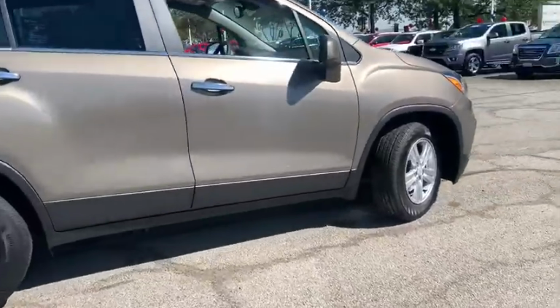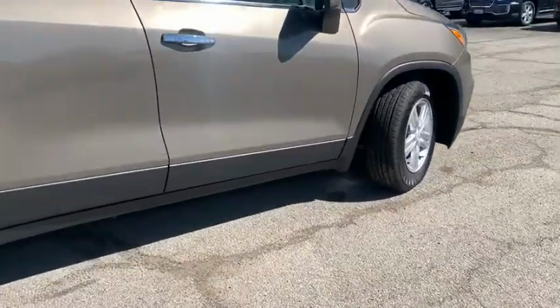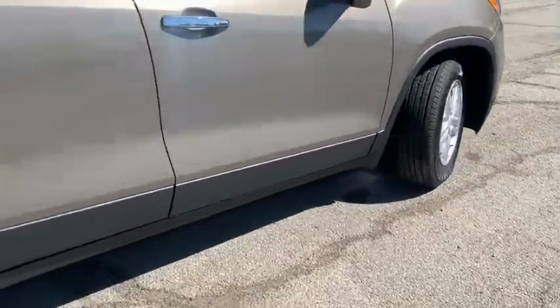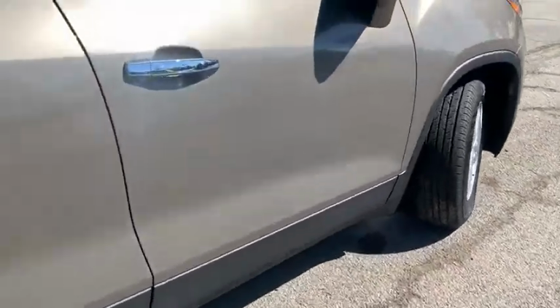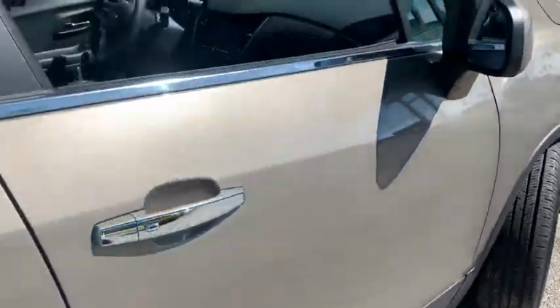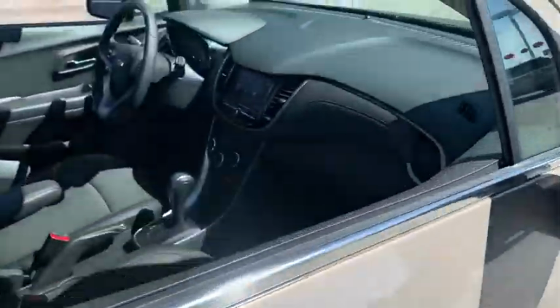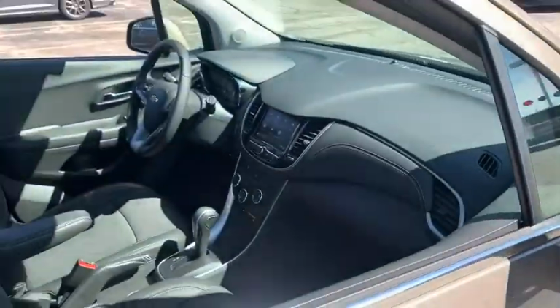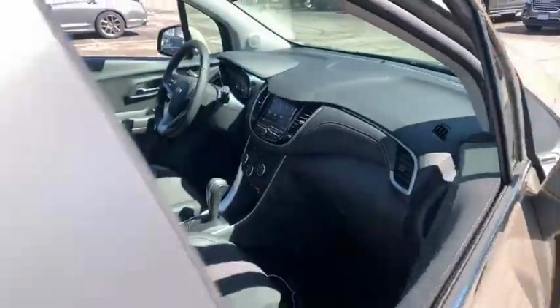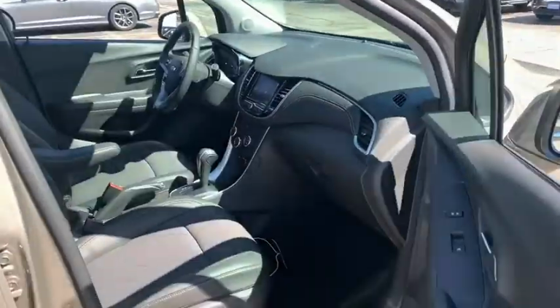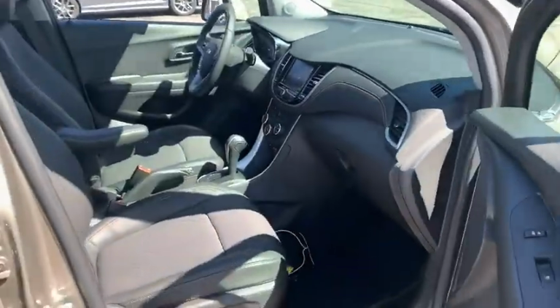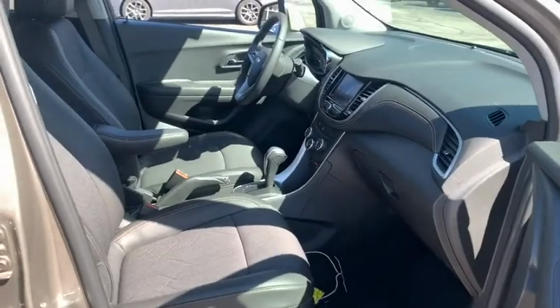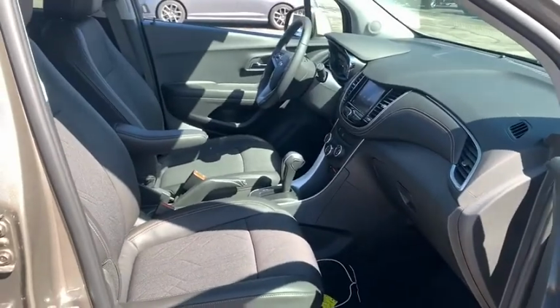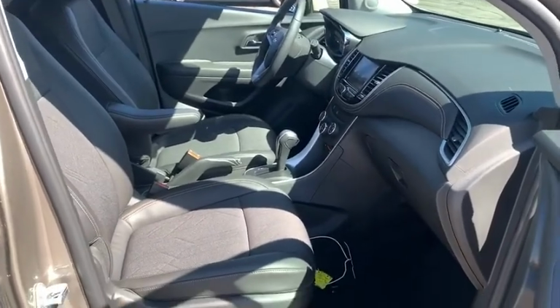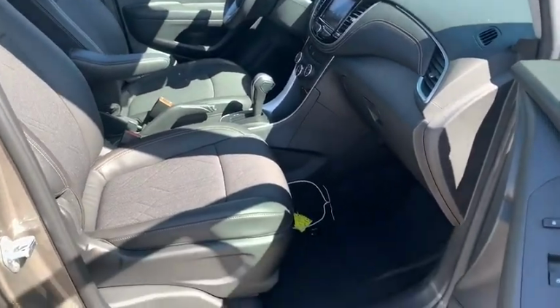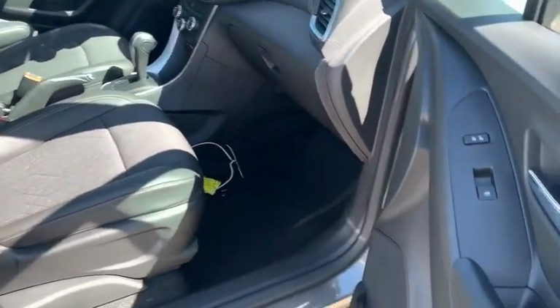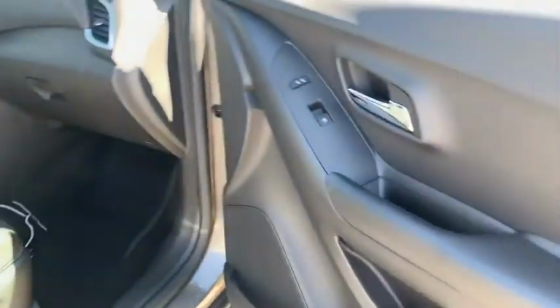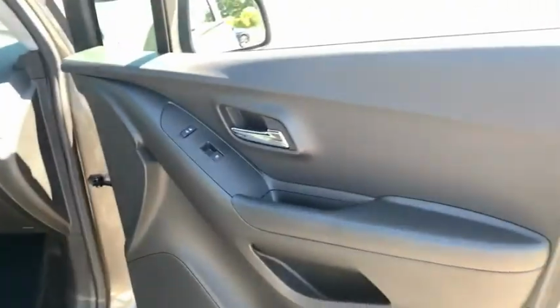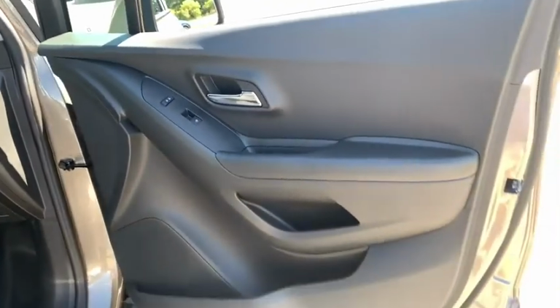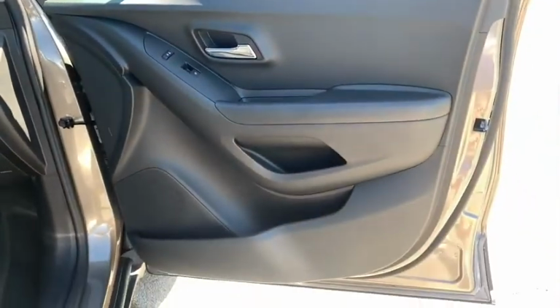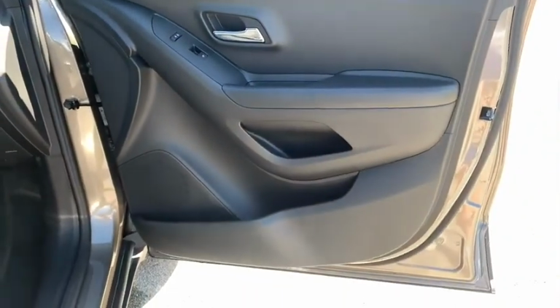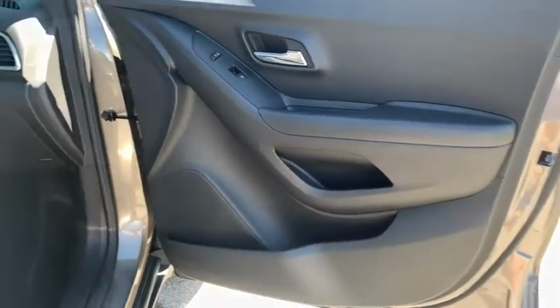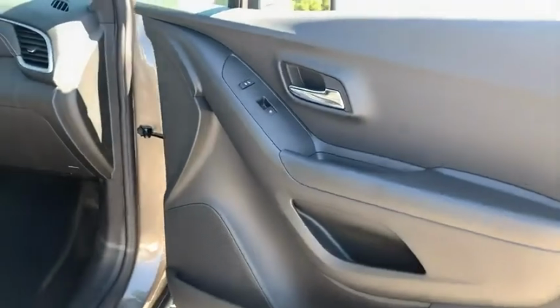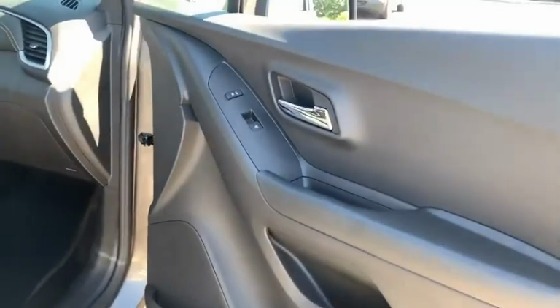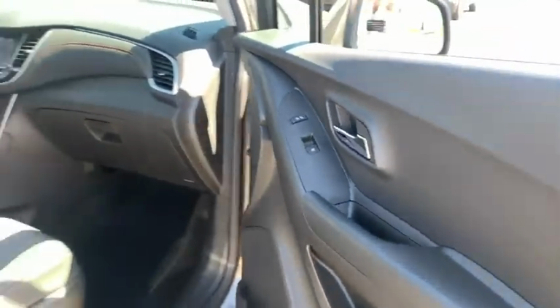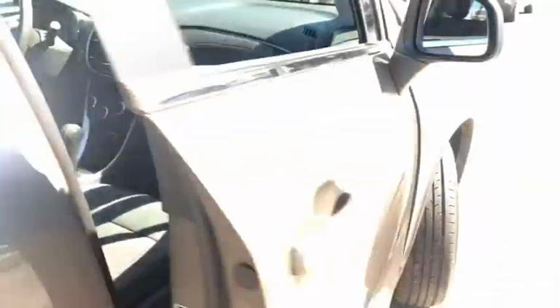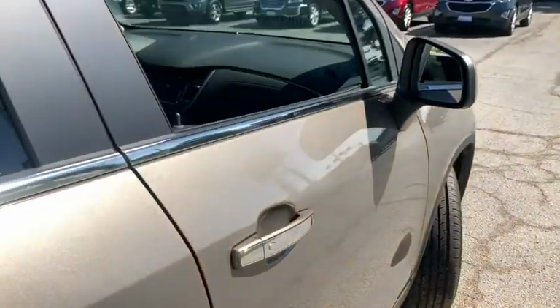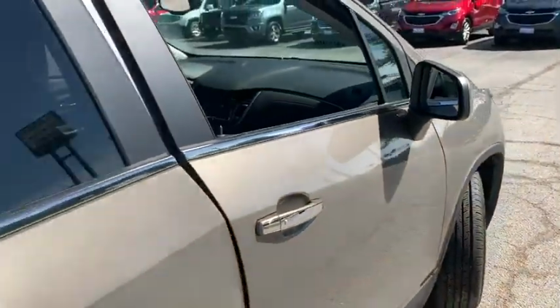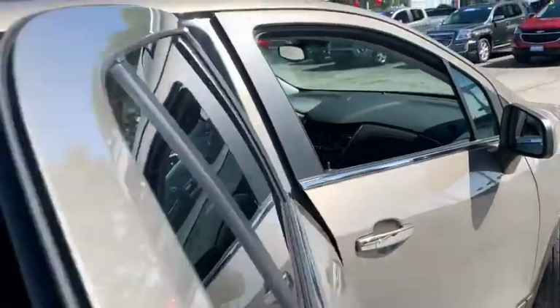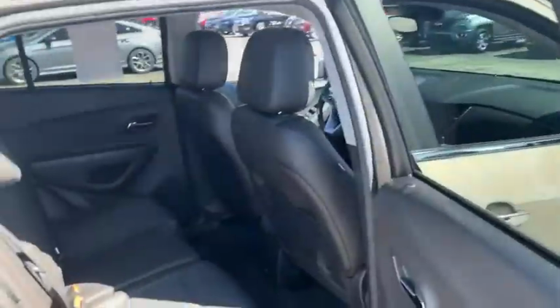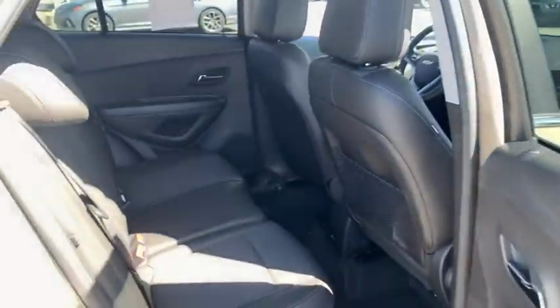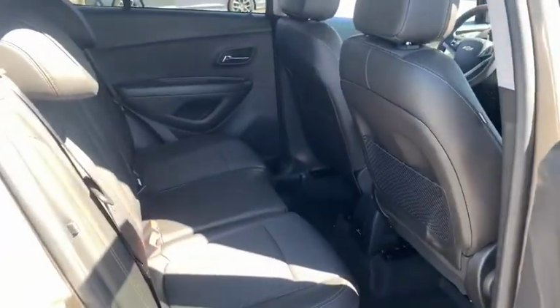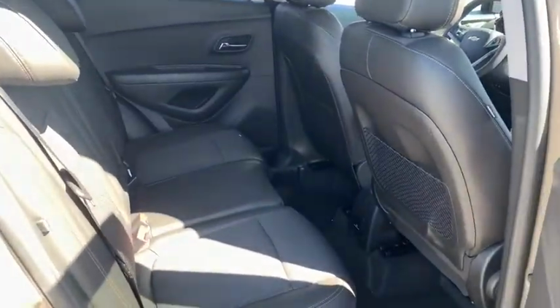Rear defrost, AM FM stereo radio, hands-free communication, security system, MP3 playback stereo, power windows, power door locks, bucket seats, child safety locks, satellite radio, daytime running lights.